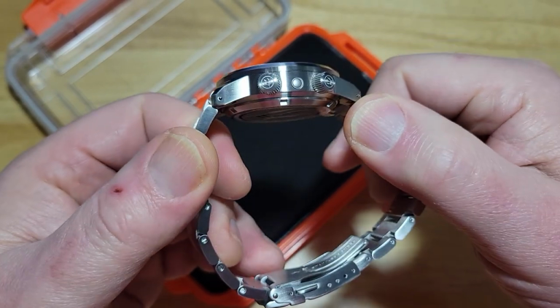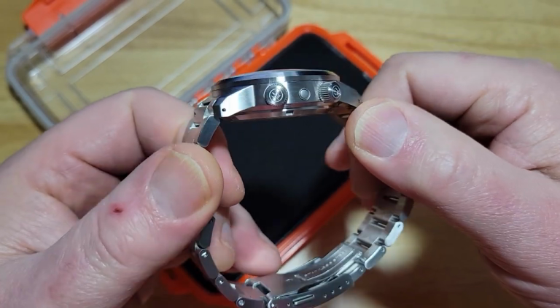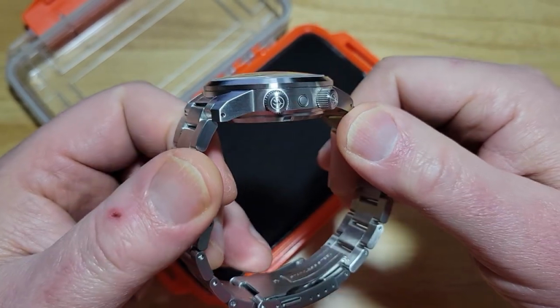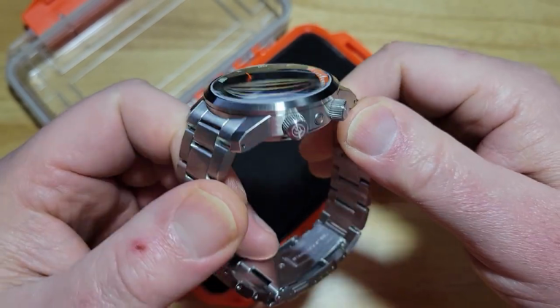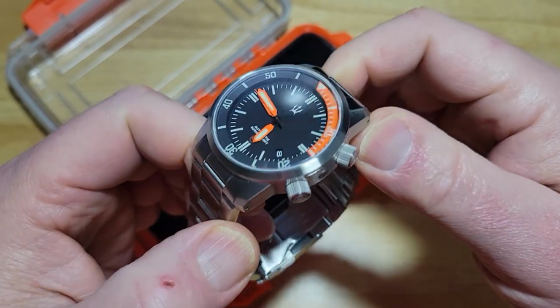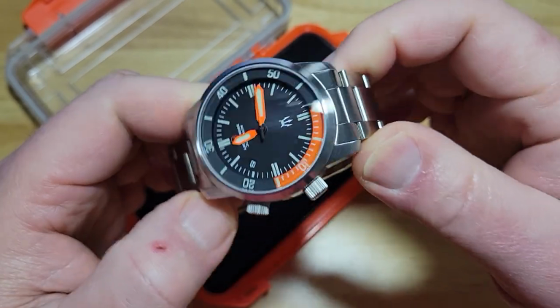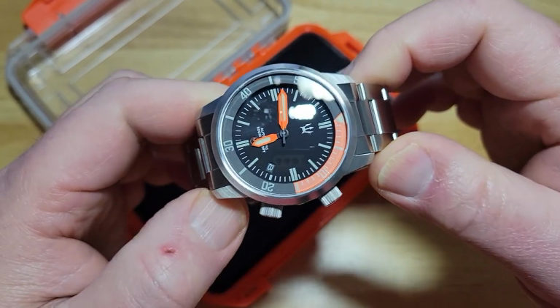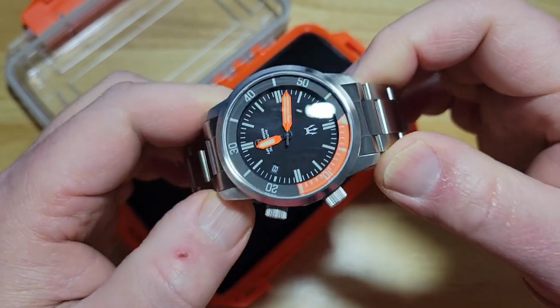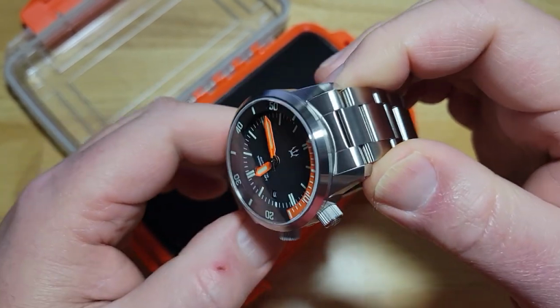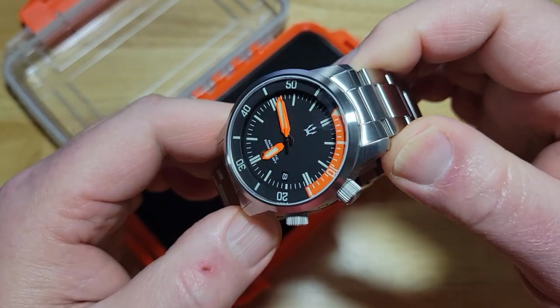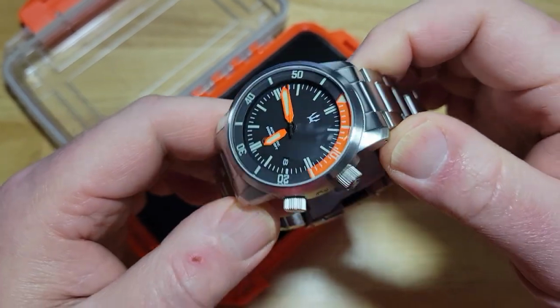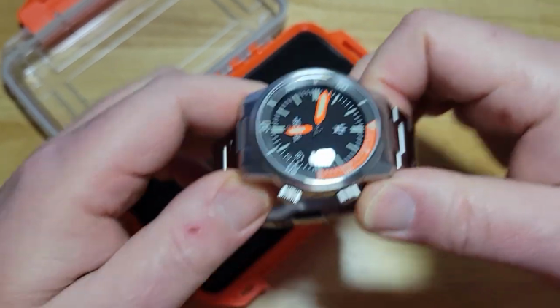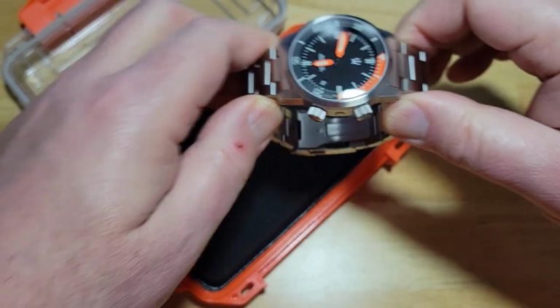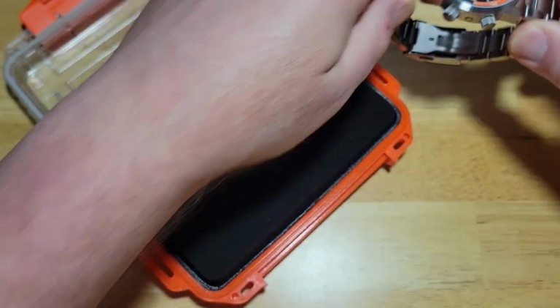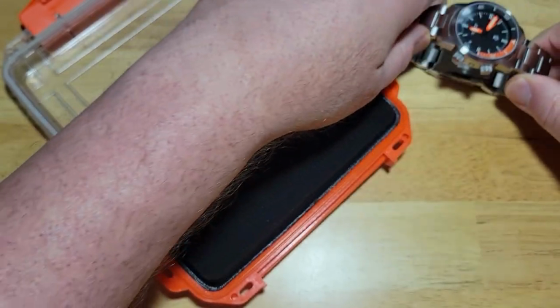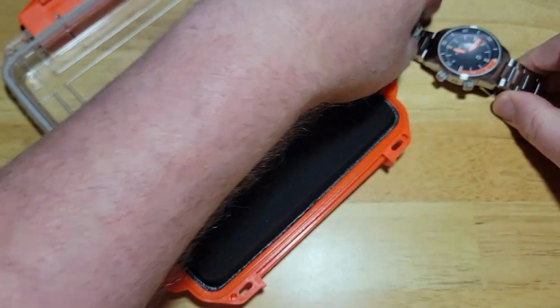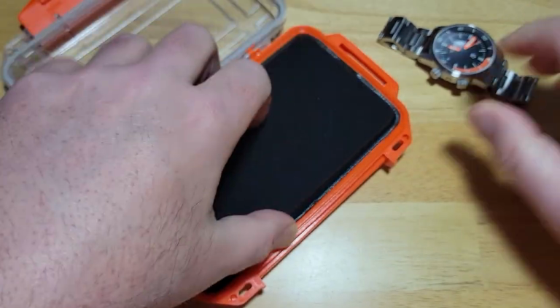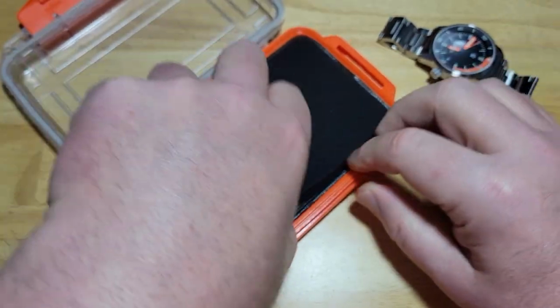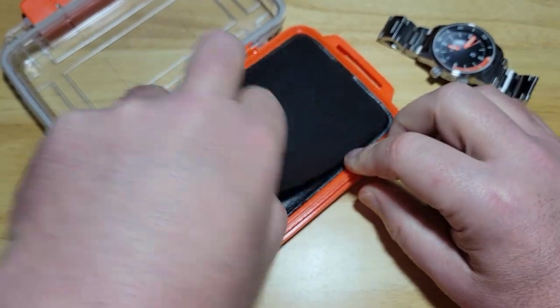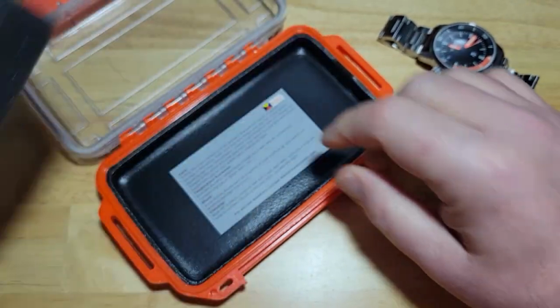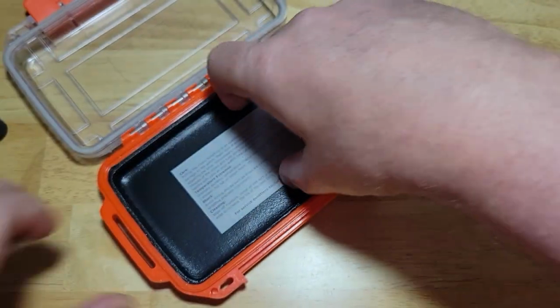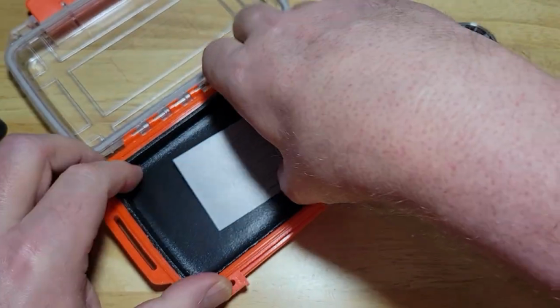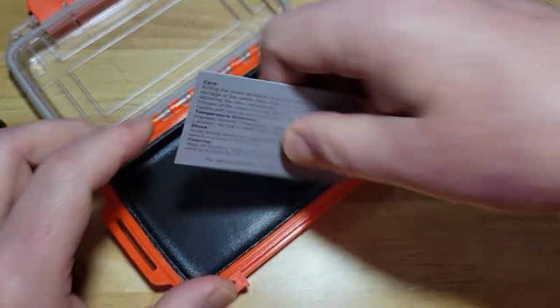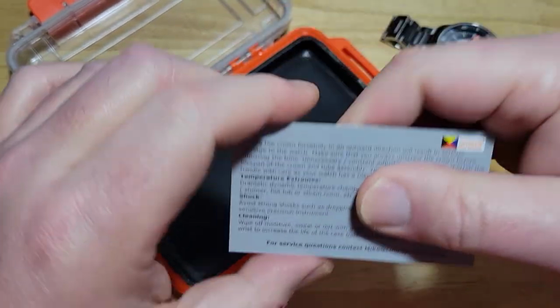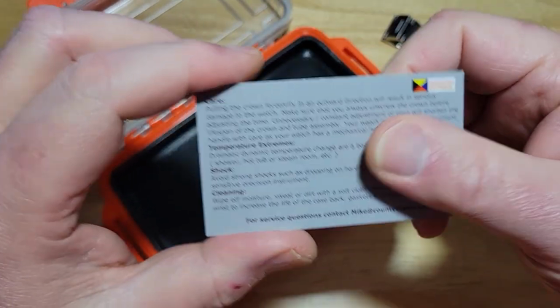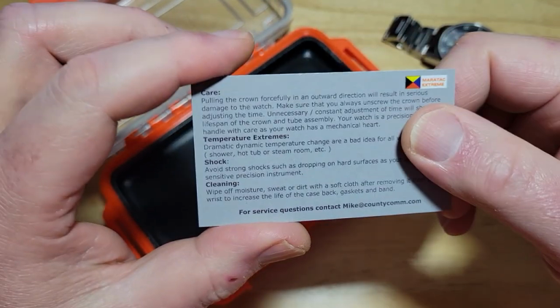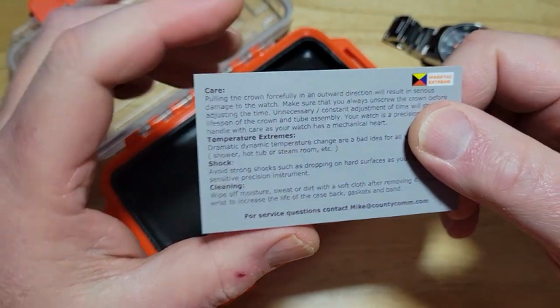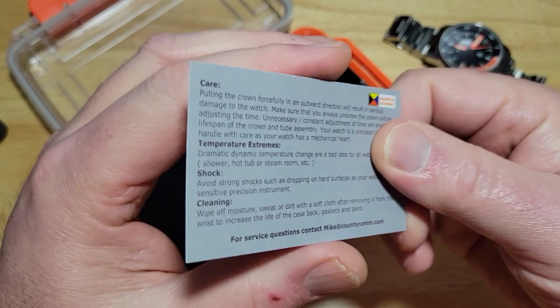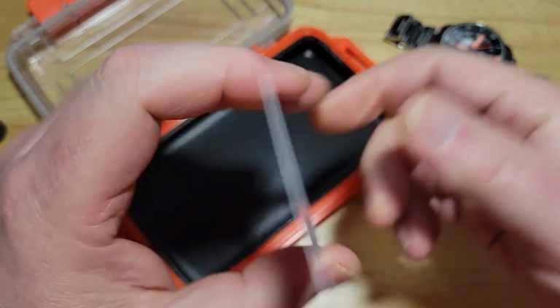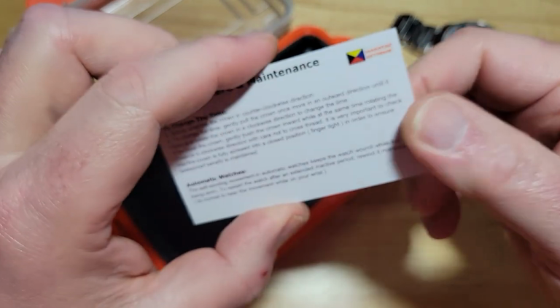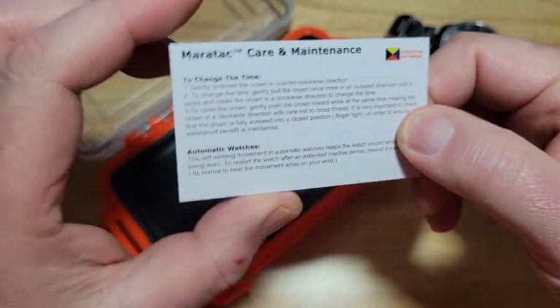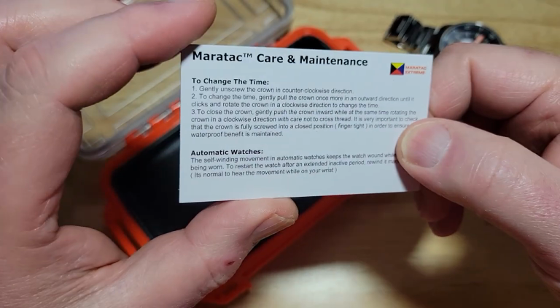You've got these two signed crowns there, and I'll explain all this stuff here in just a second. There's the watch. You do get this little card right here — it basically tells you how to wind the watch and how to take care of the watch.